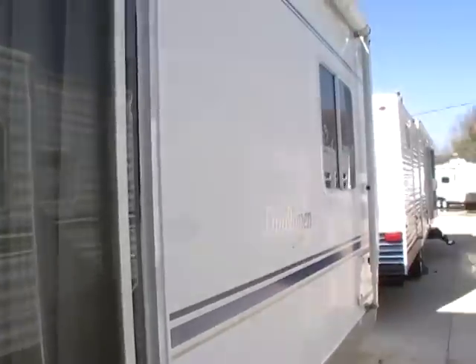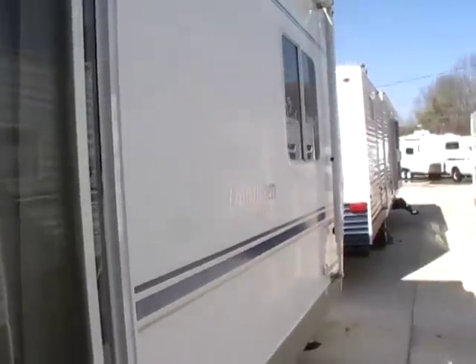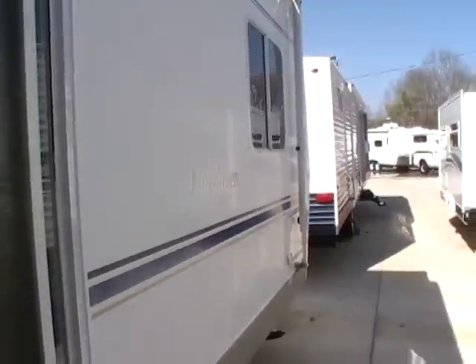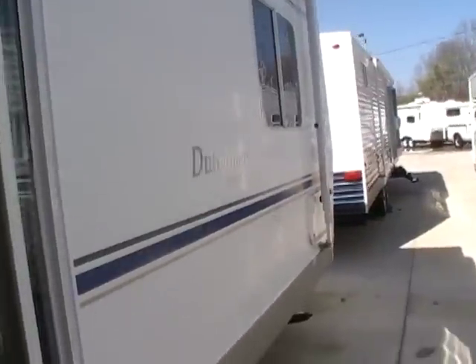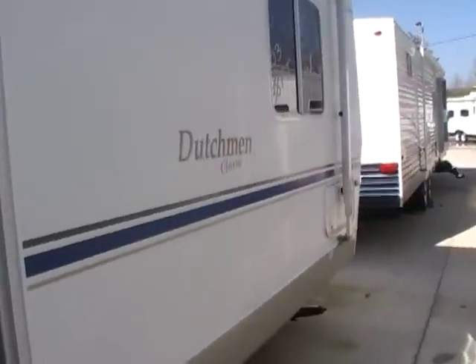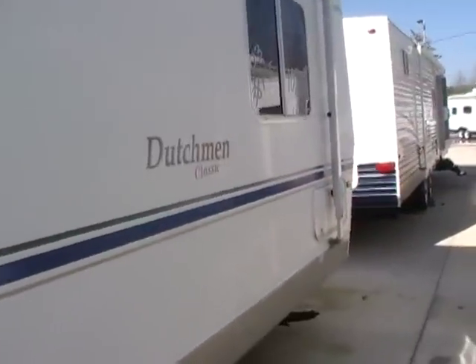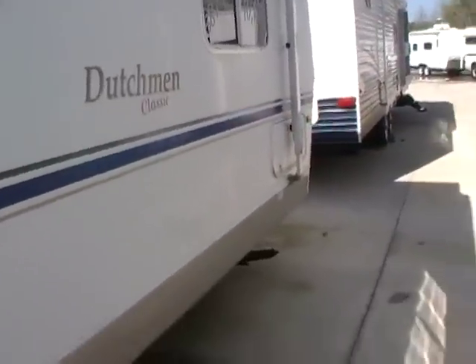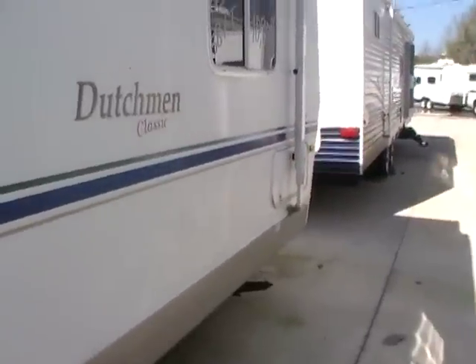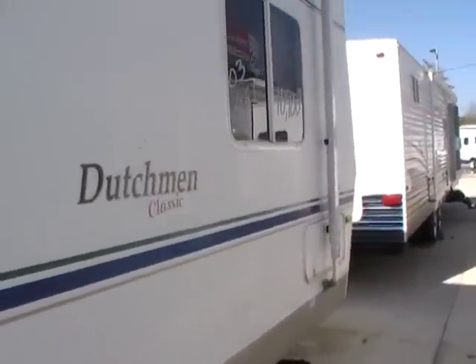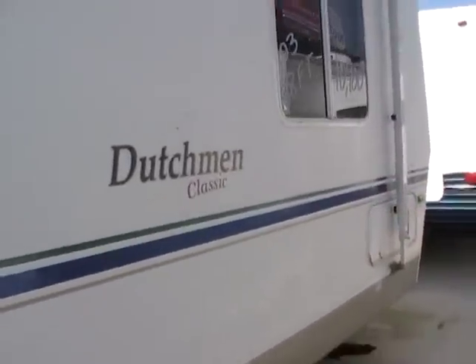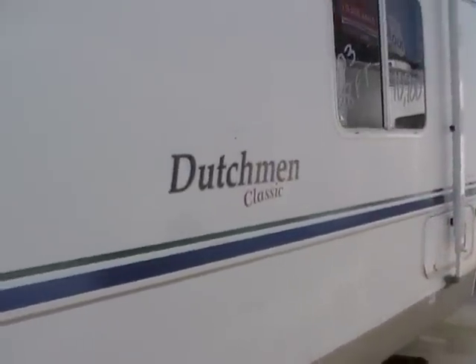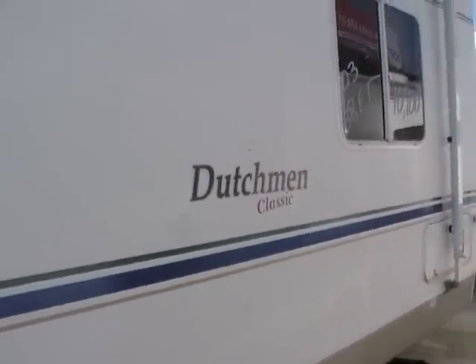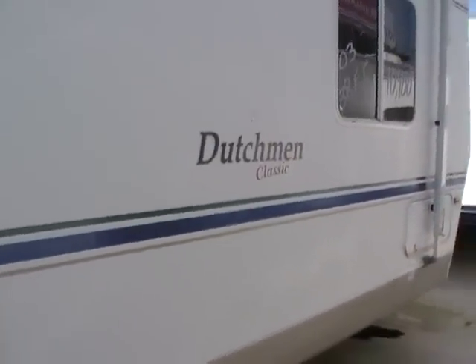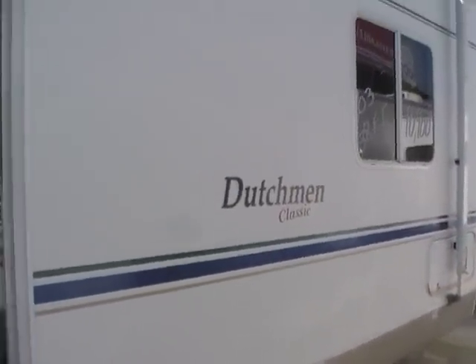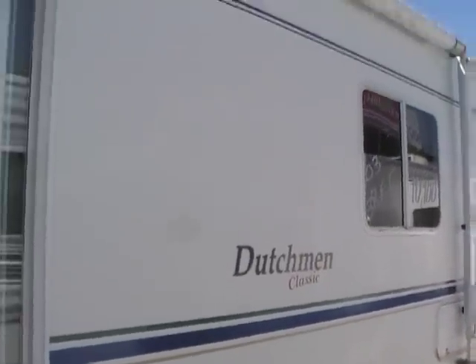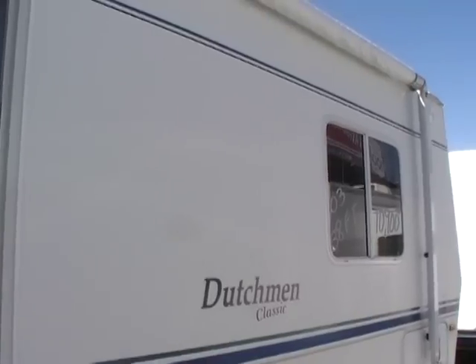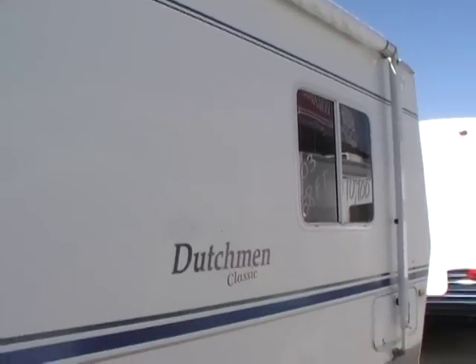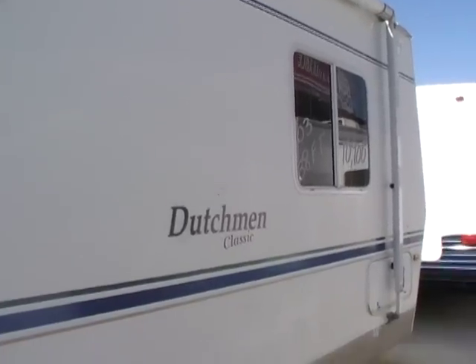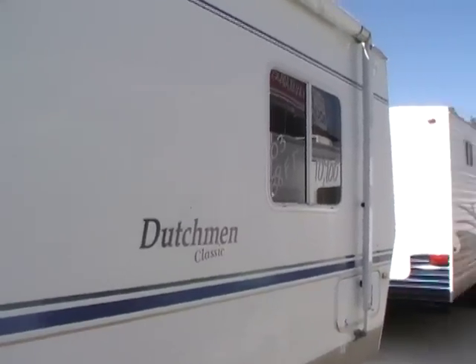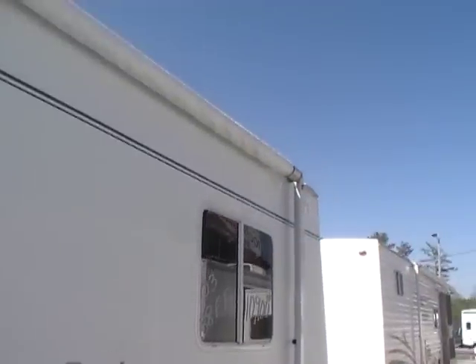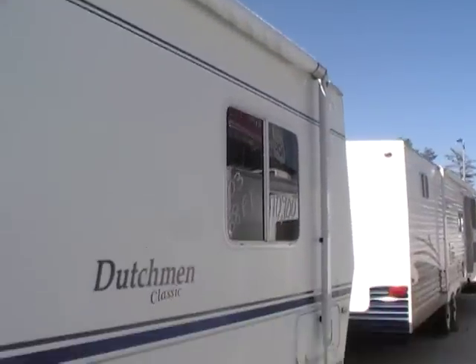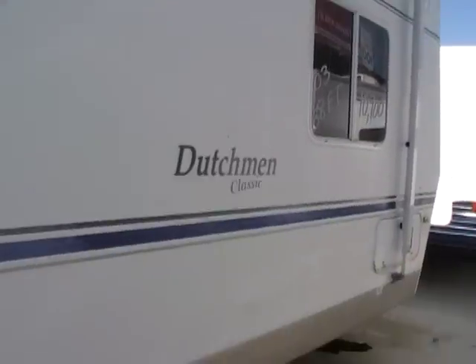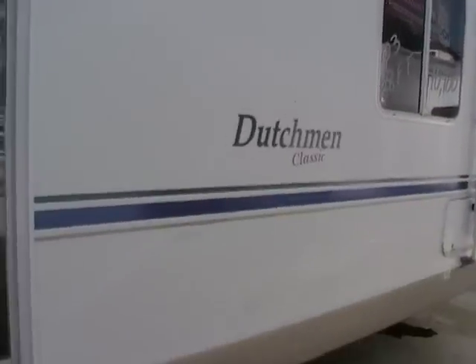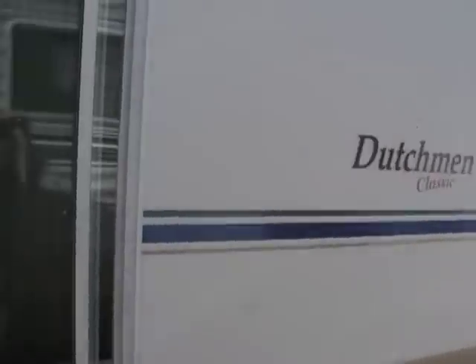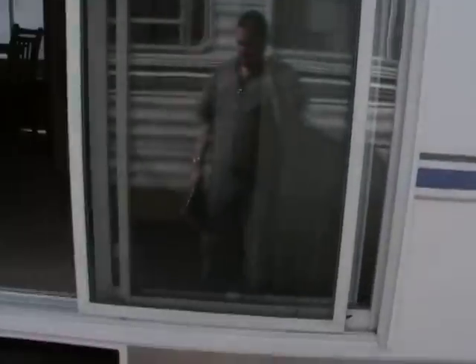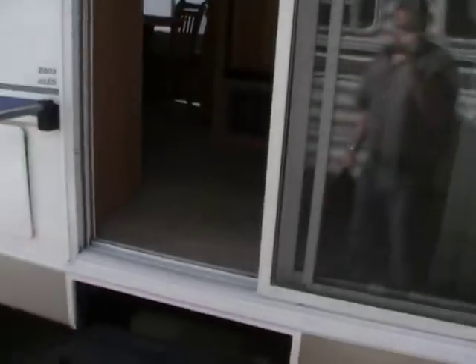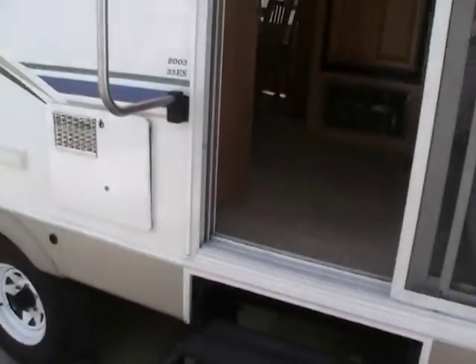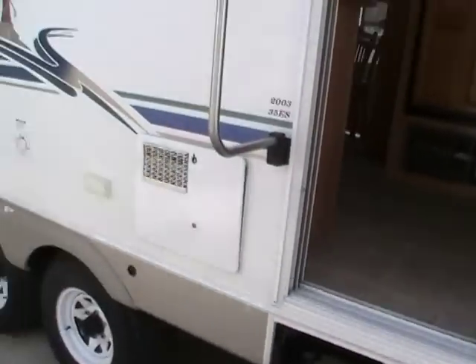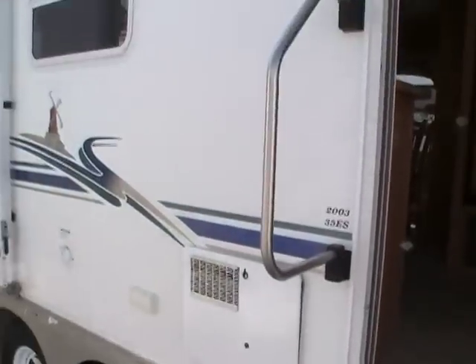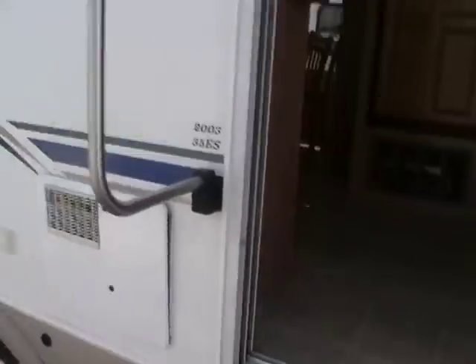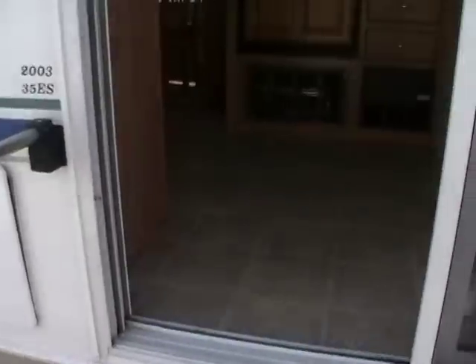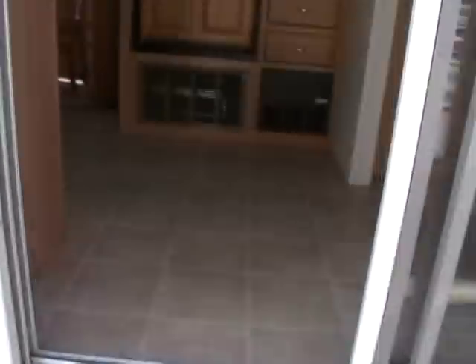Dutchman is a very well-known manufacturer of lightweight campers — probably one of our biggest sellers. It's a very nice, high-quality product for the price. Let's take a look inside.